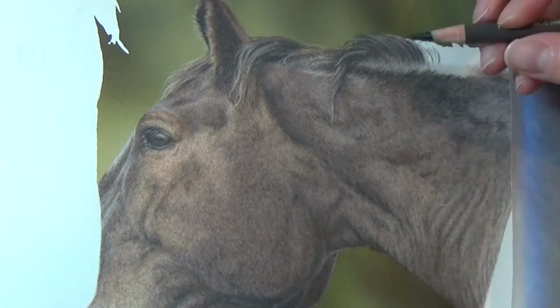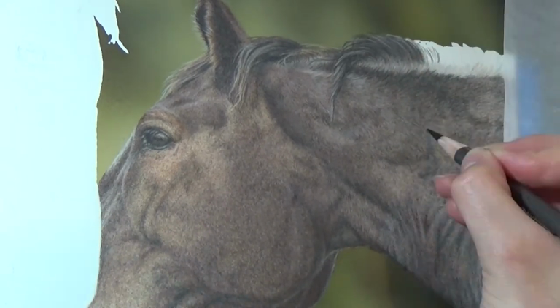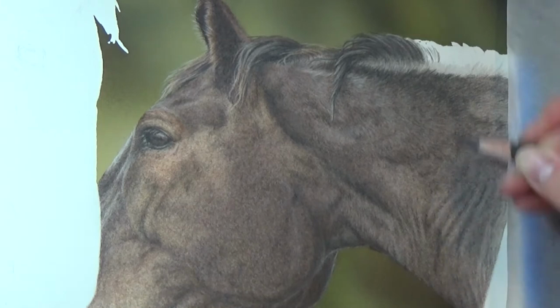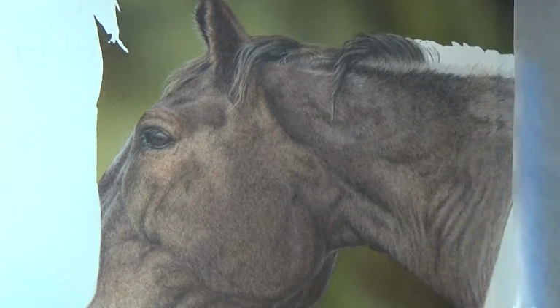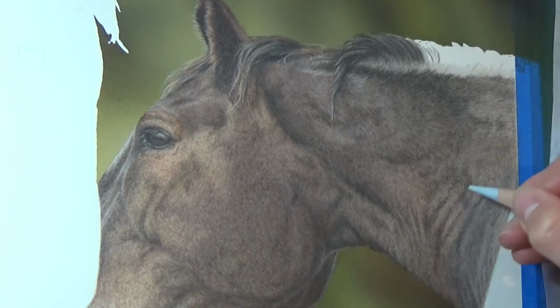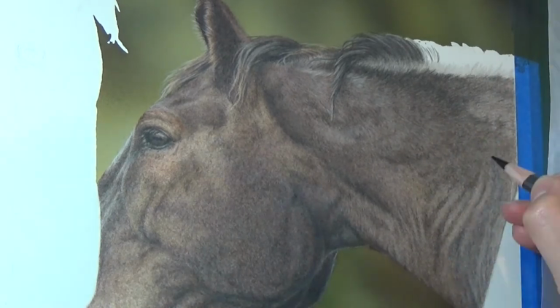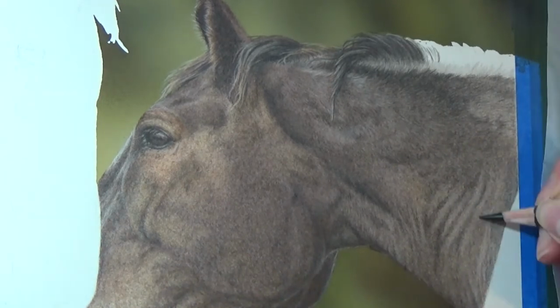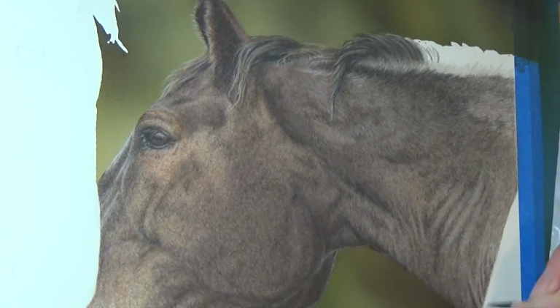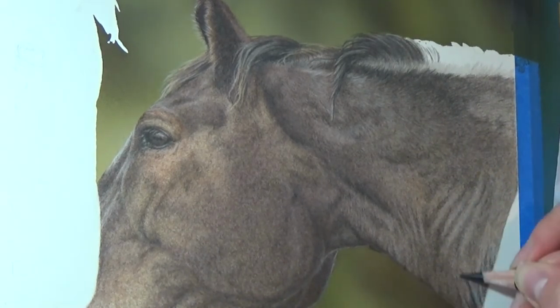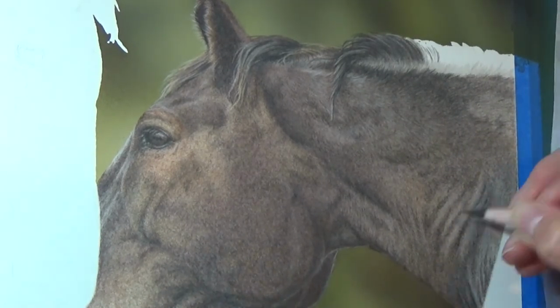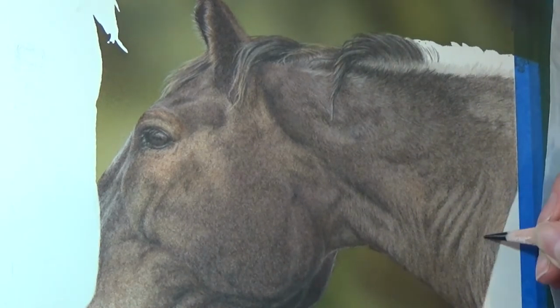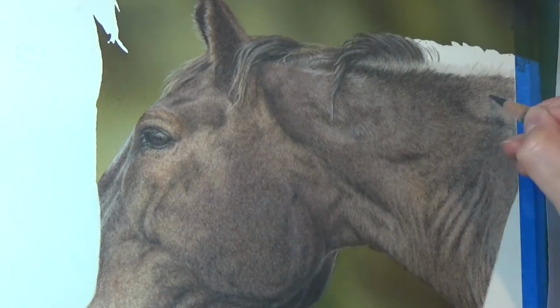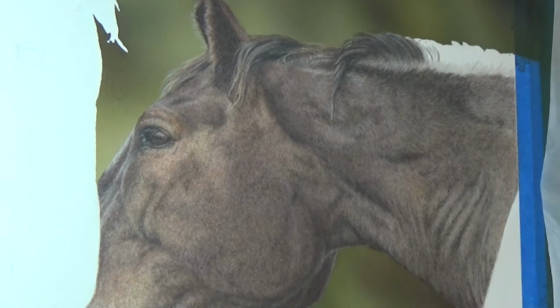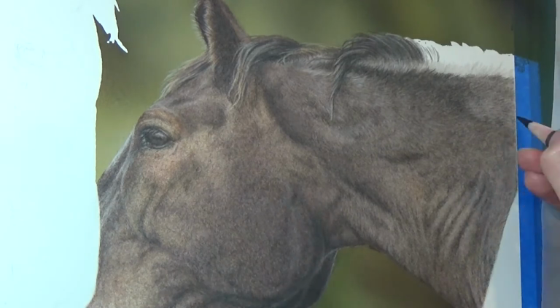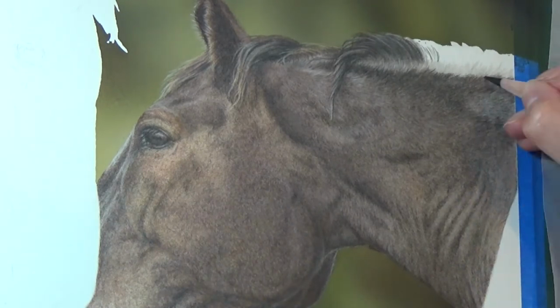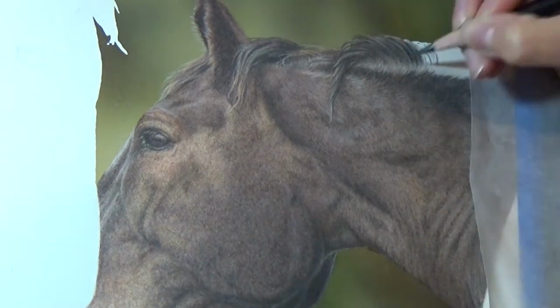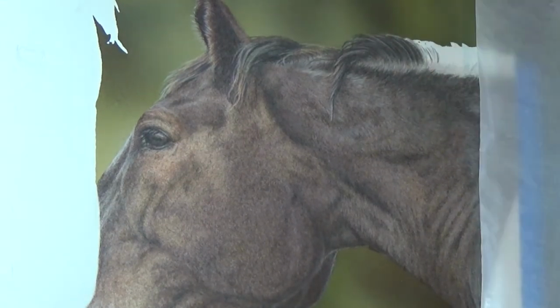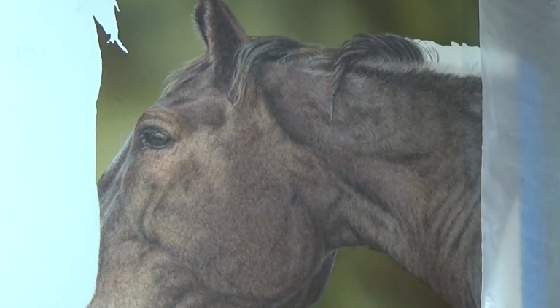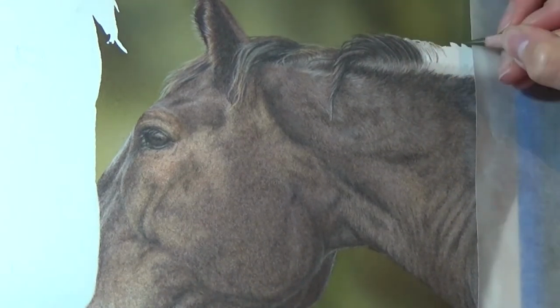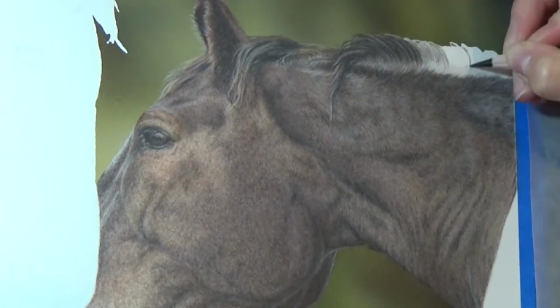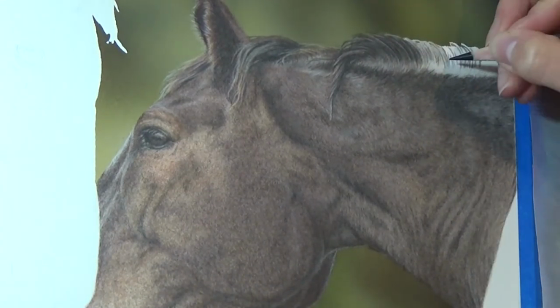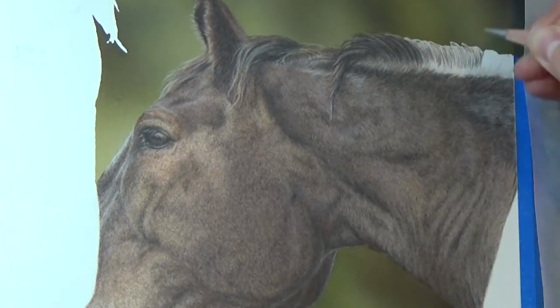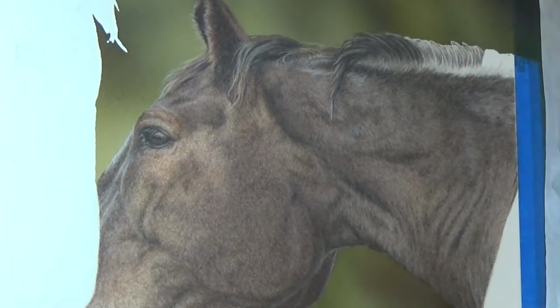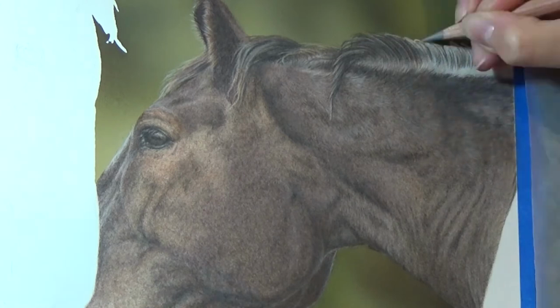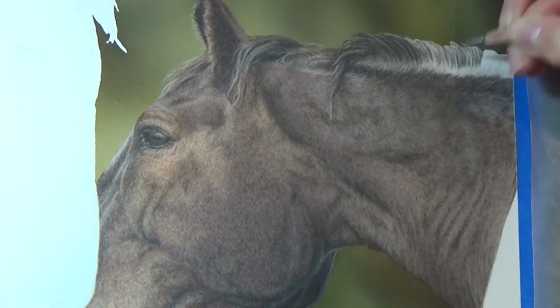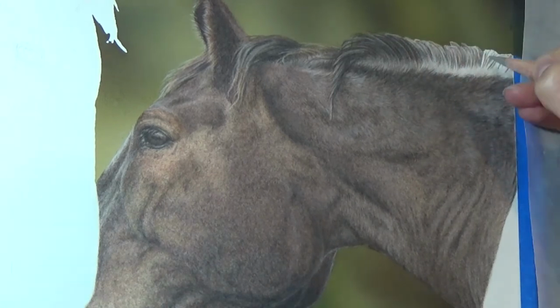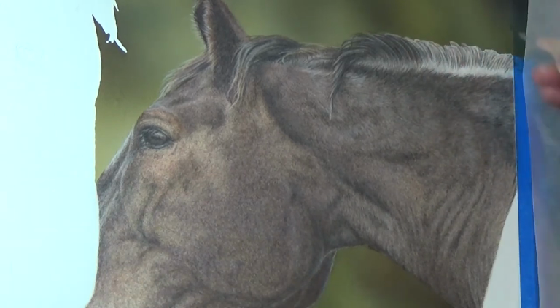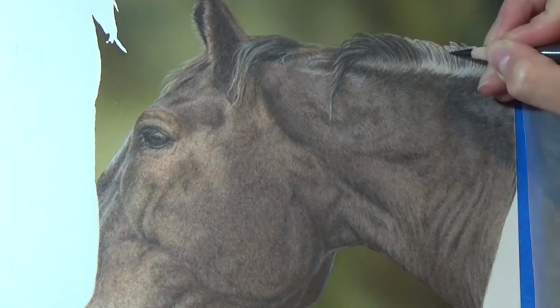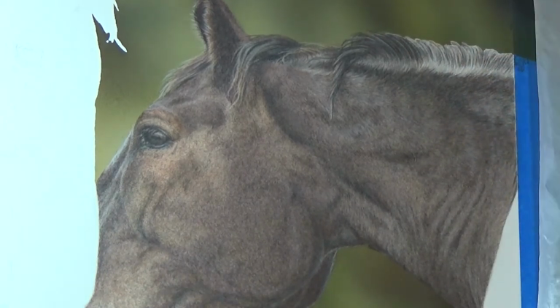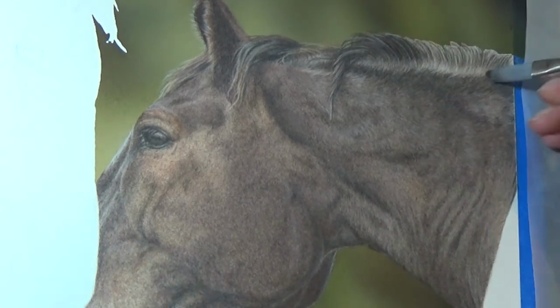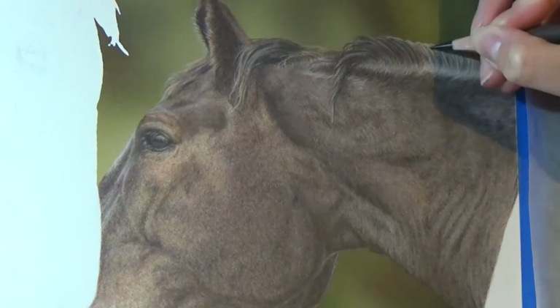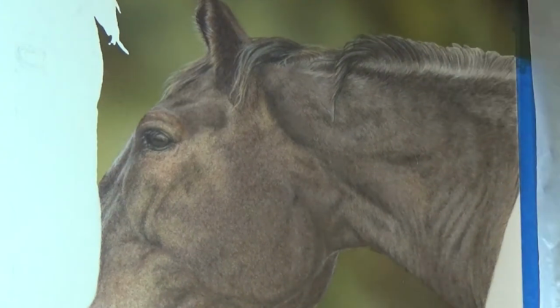For adding the highlights on his fur, I really like the Solway blue pencil by Derwent Drawing for this. It's a nice sky blue colour and it was just opaque enough to add the hint of blue to the highlights, which made it look perfect for the sky reflecting off his dark fur.